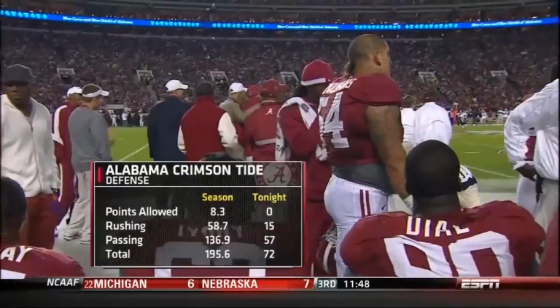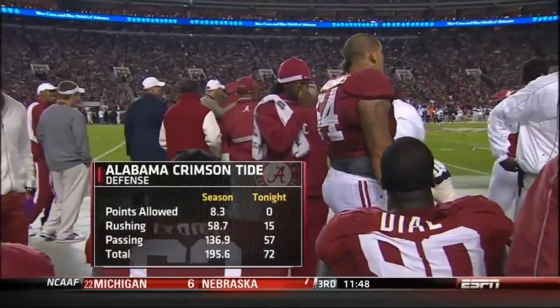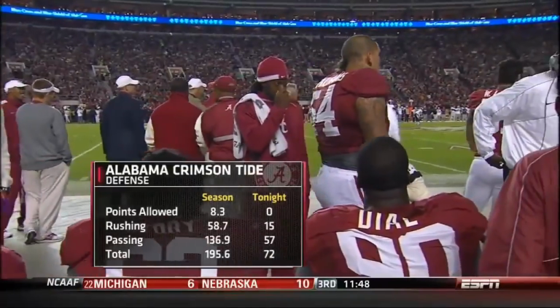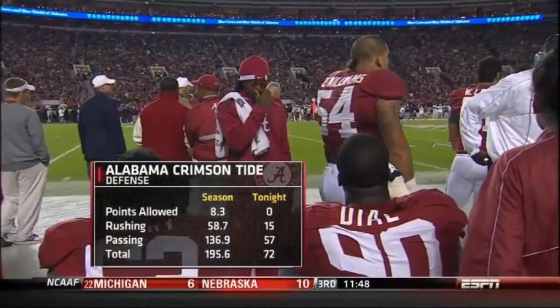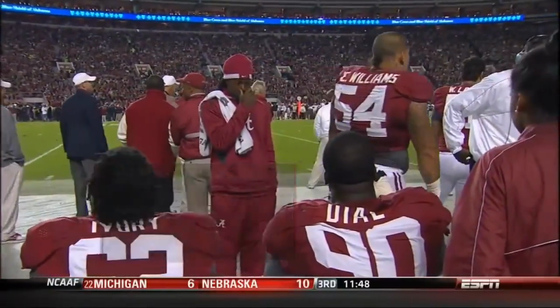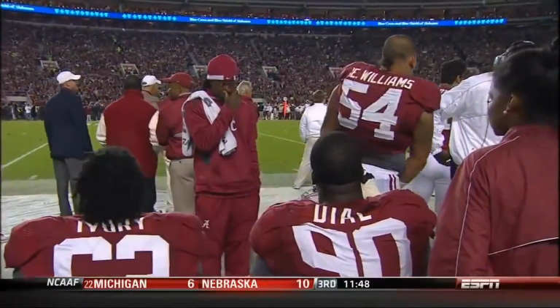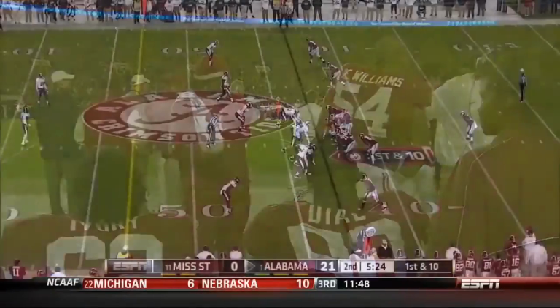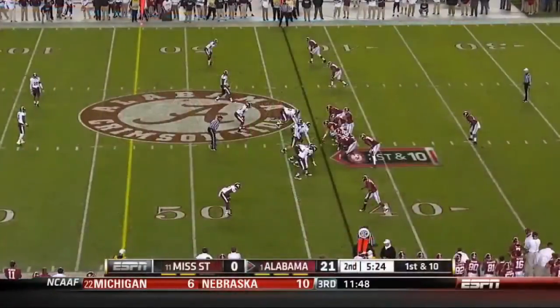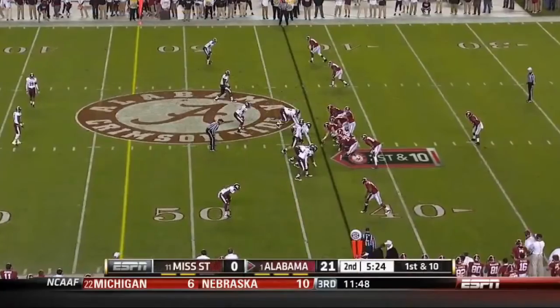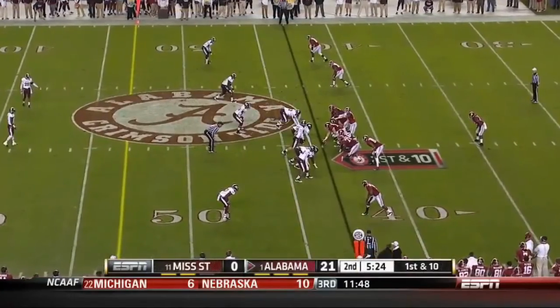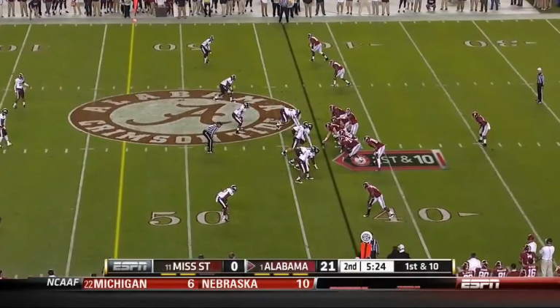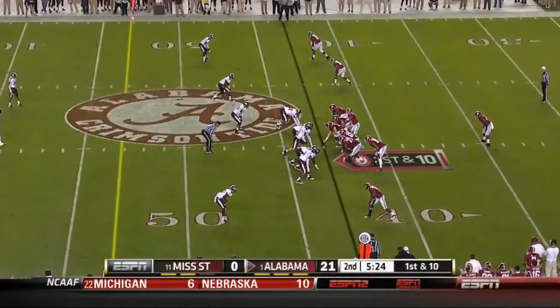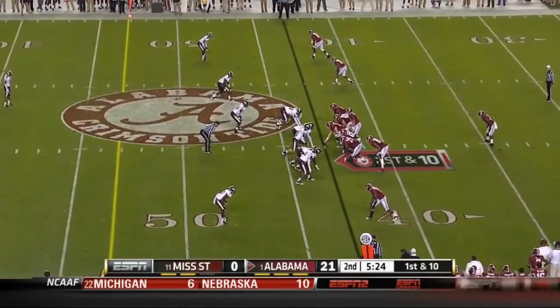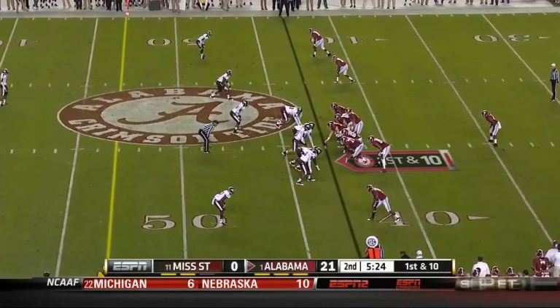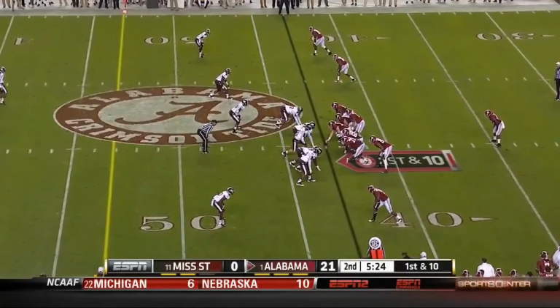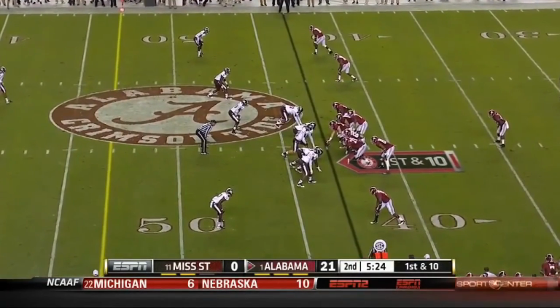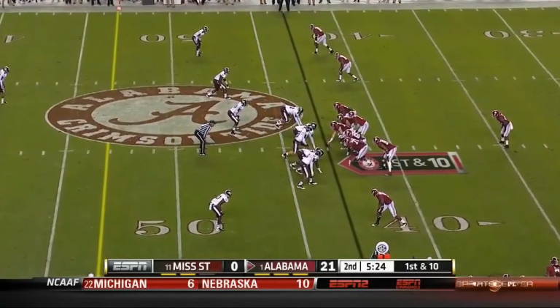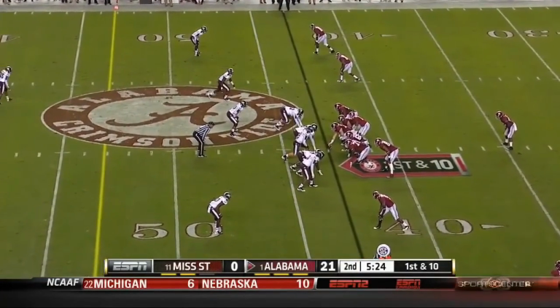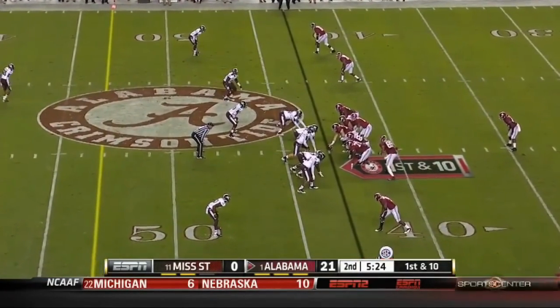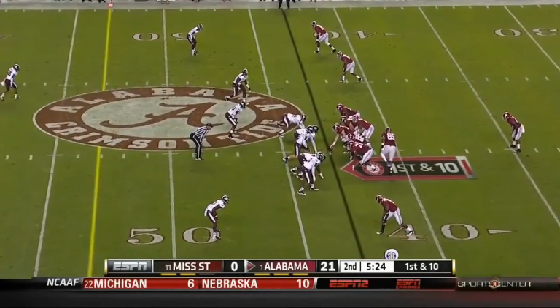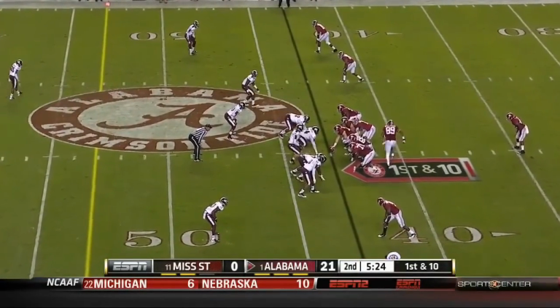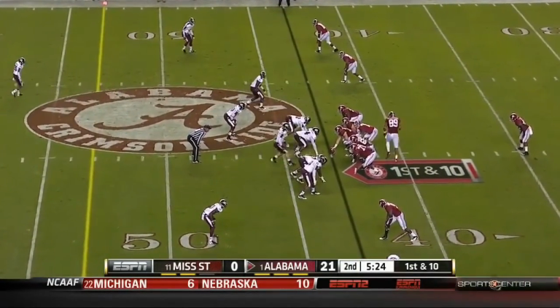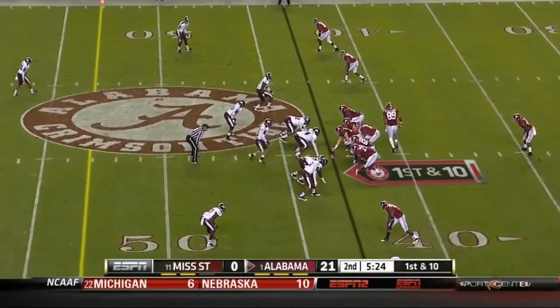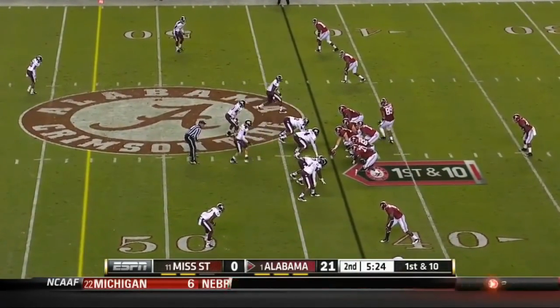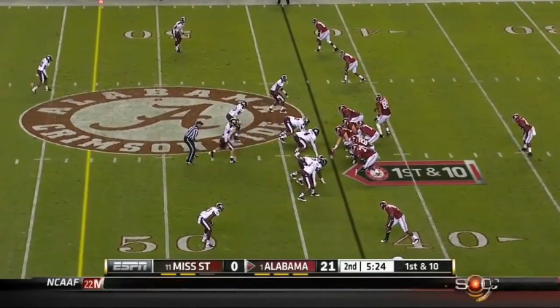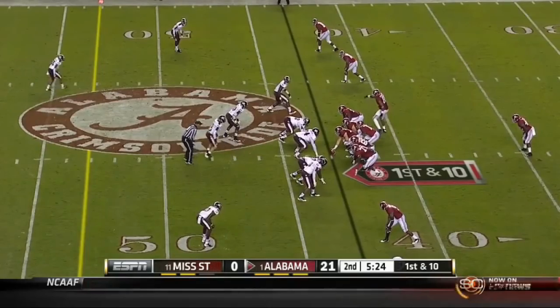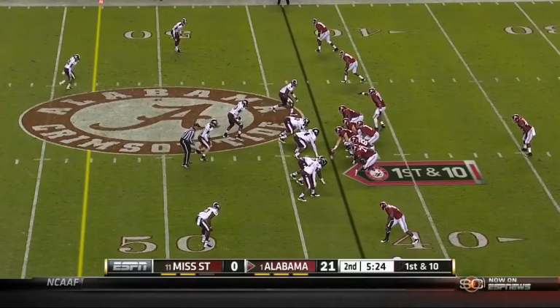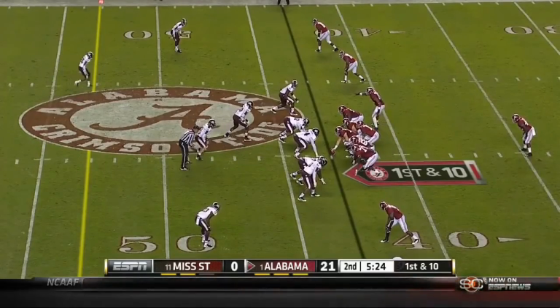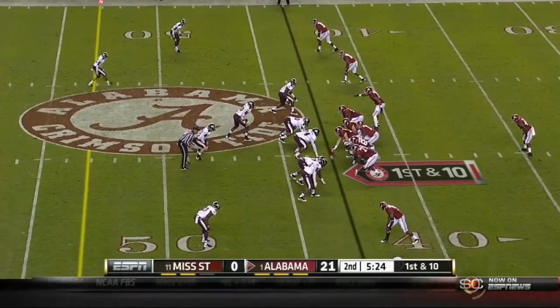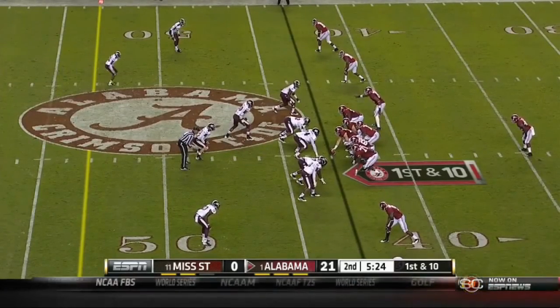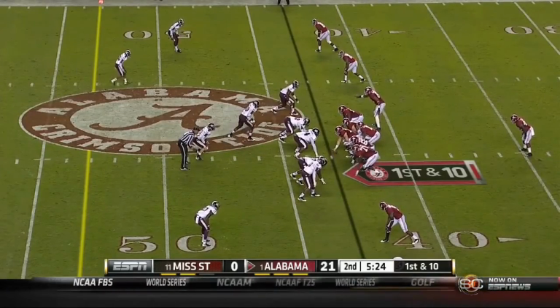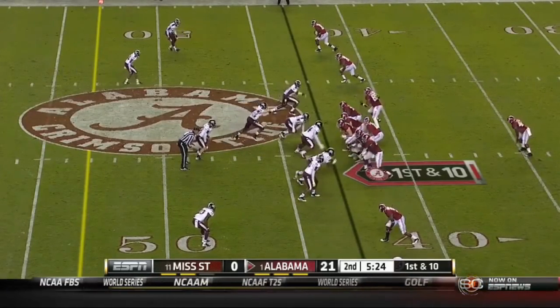If you looked at last year's defense, which I thought was the best defense I've seen in college football in many, many years — the numbers are almost identical. They have not dropped off one bit.